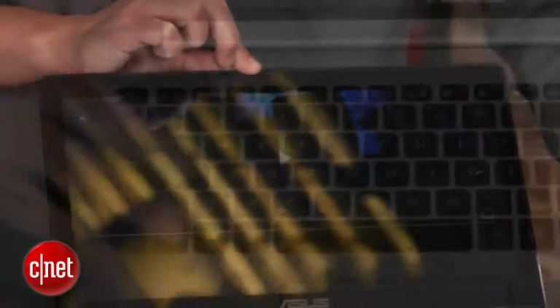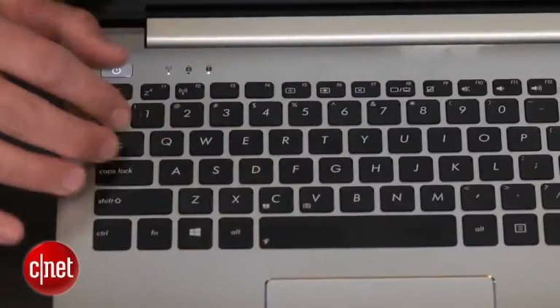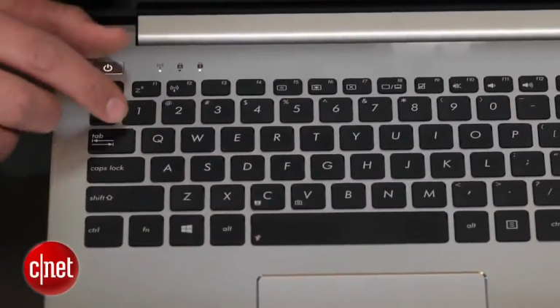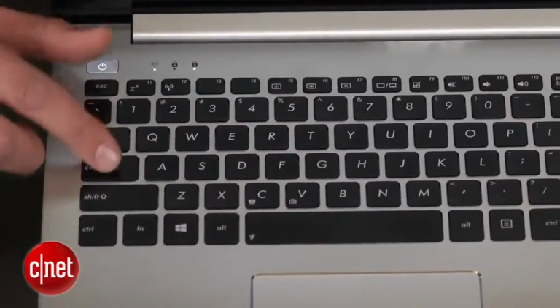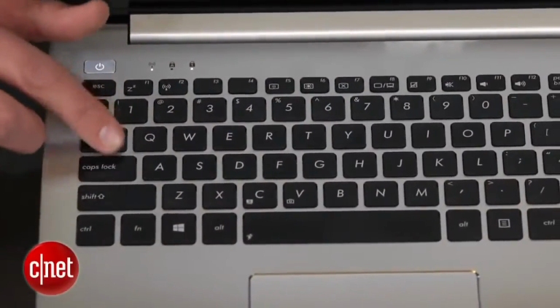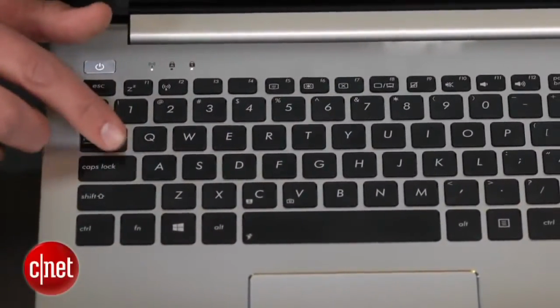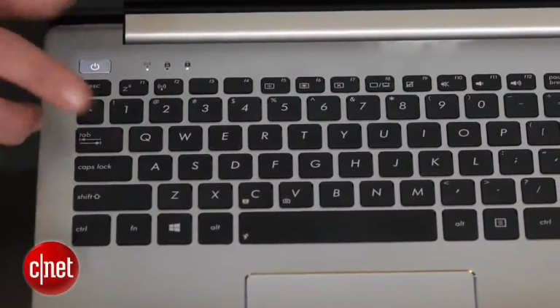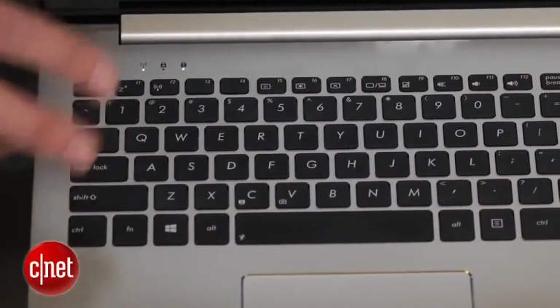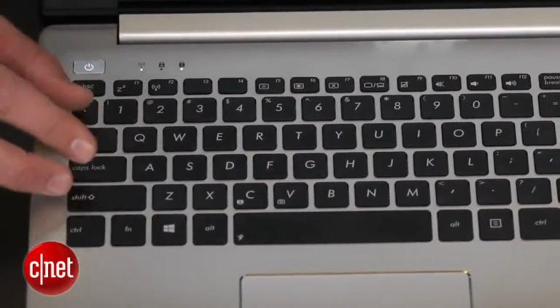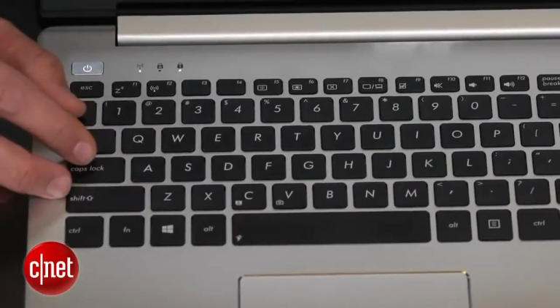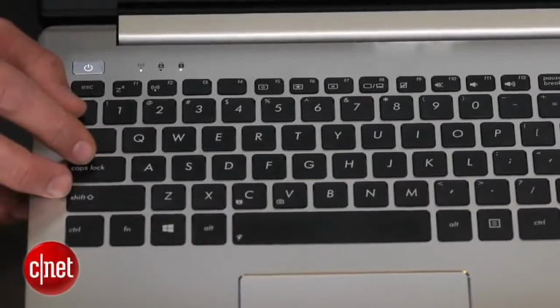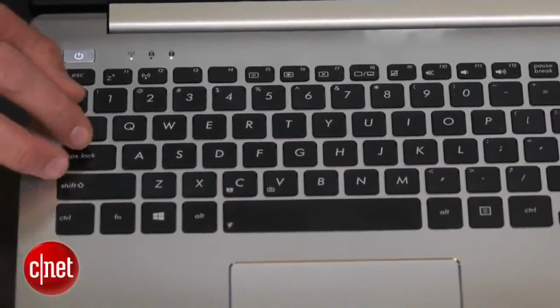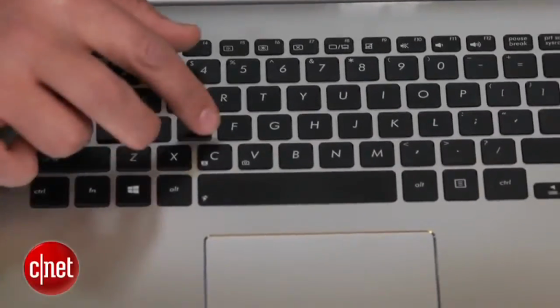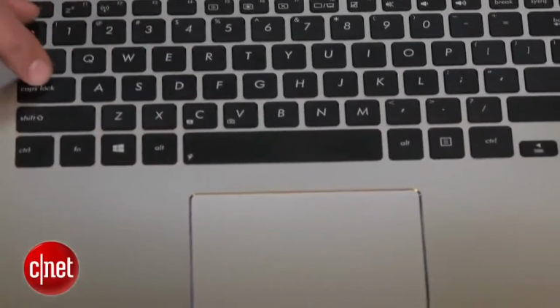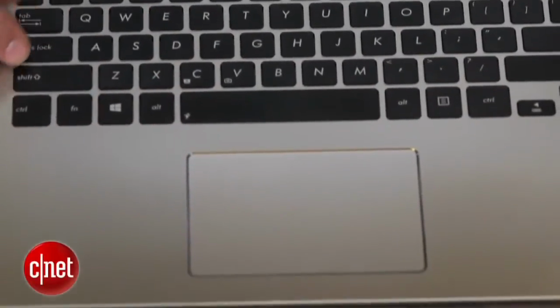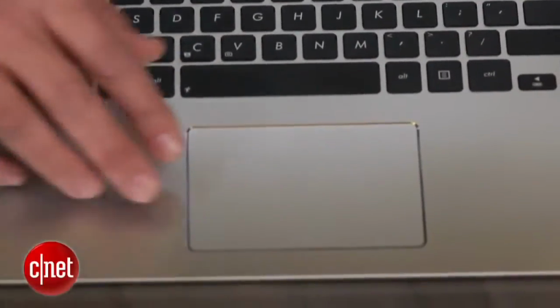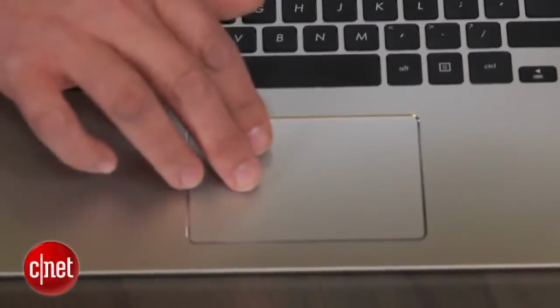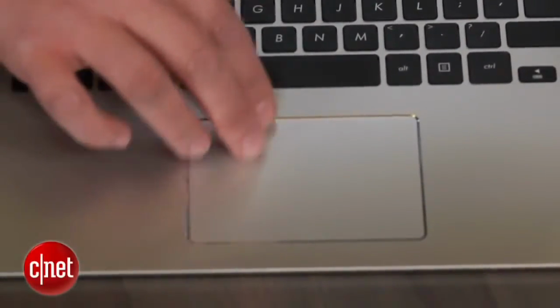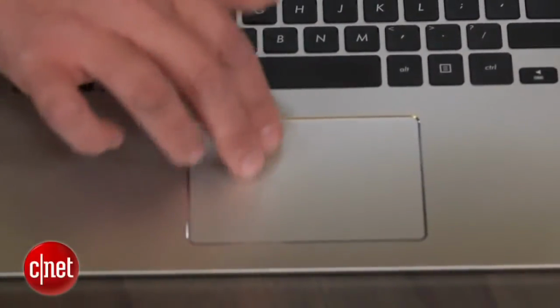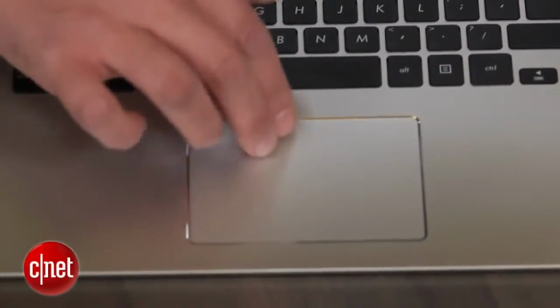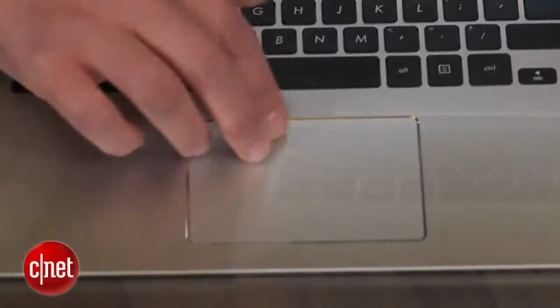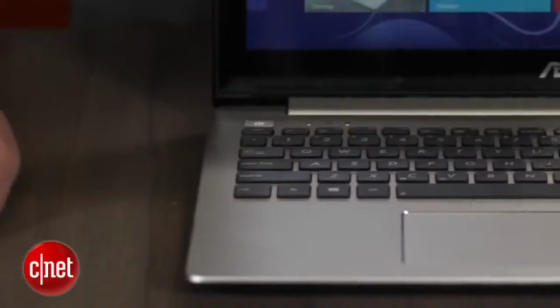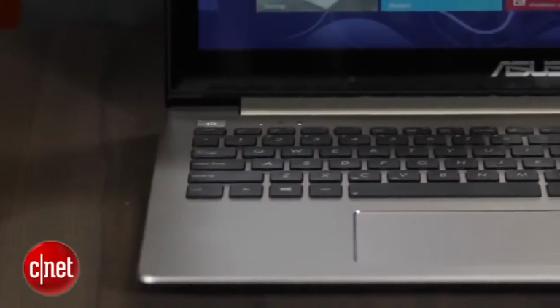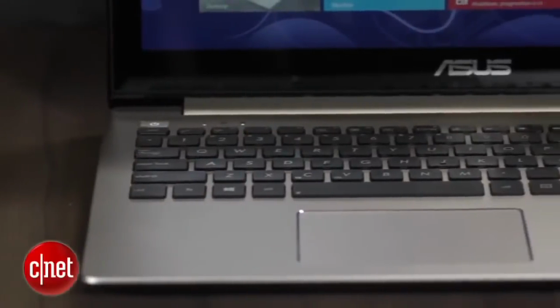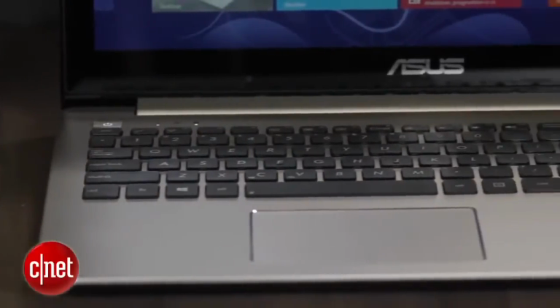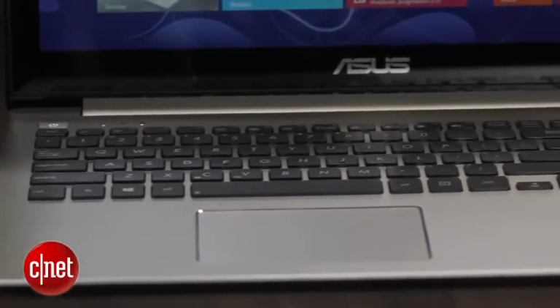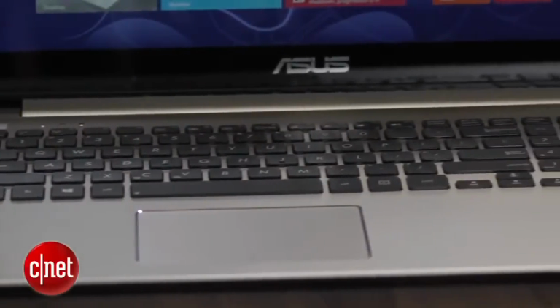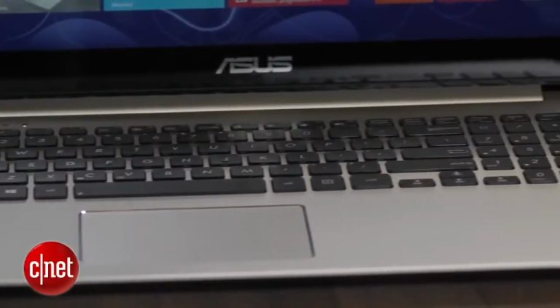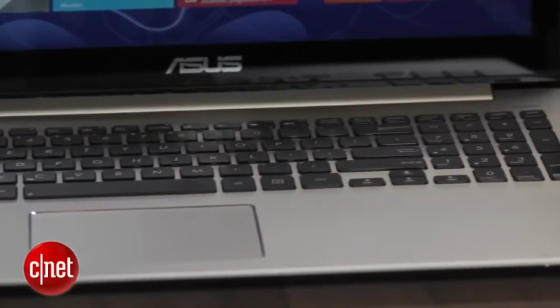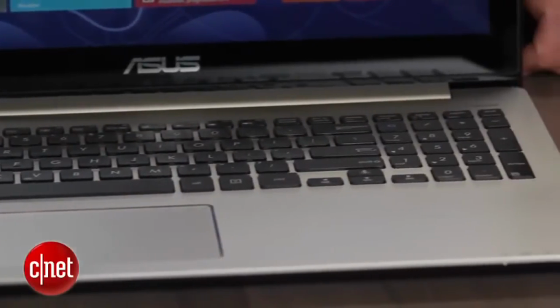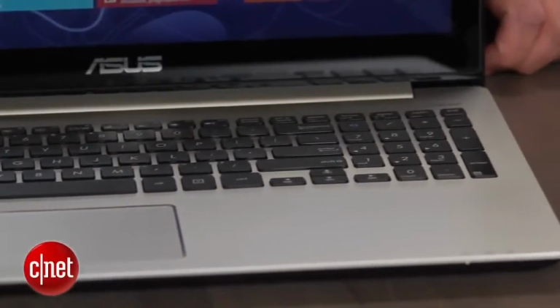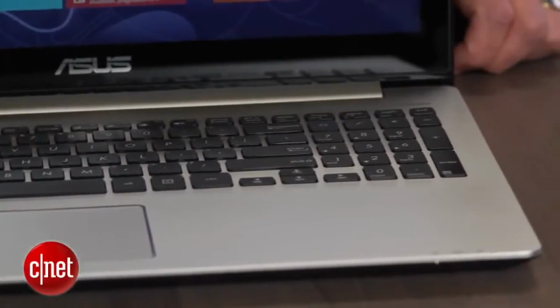Moving on below, the keyboard is nice and comfortable, and the multi-touch click pad is responsive without being jumpy. The keyboard's not backlit, though, which, again, for $1,000, we kind of expect at this point.